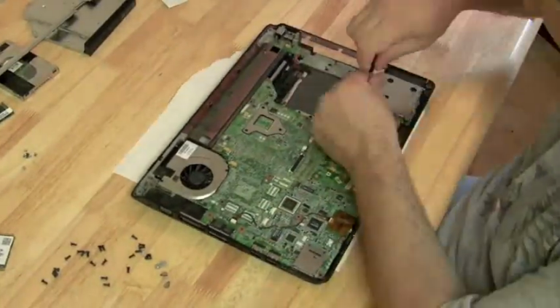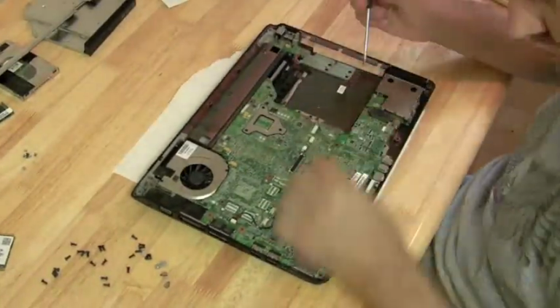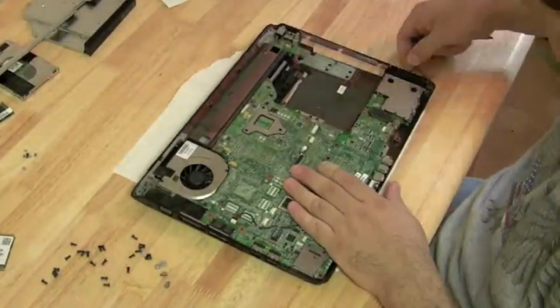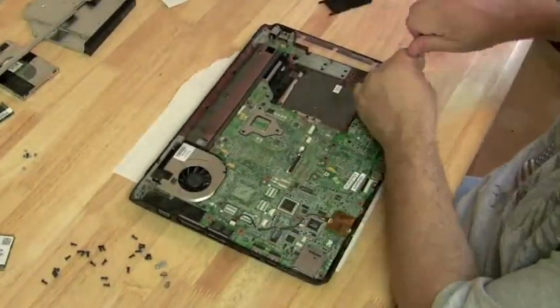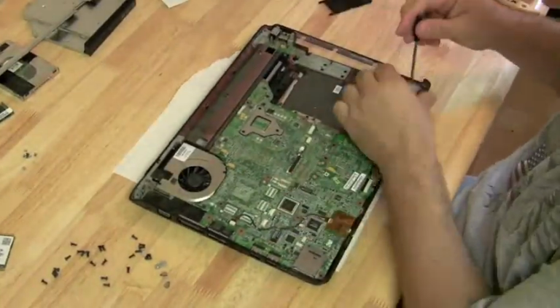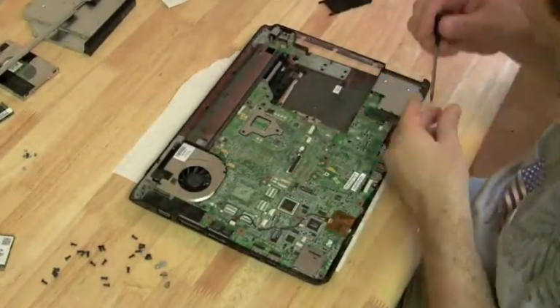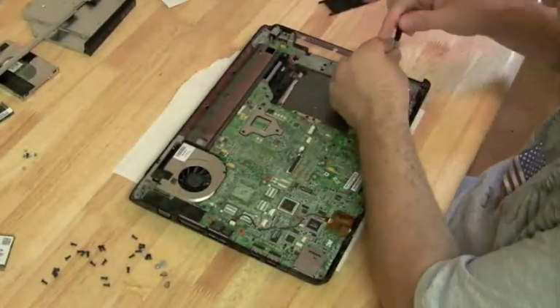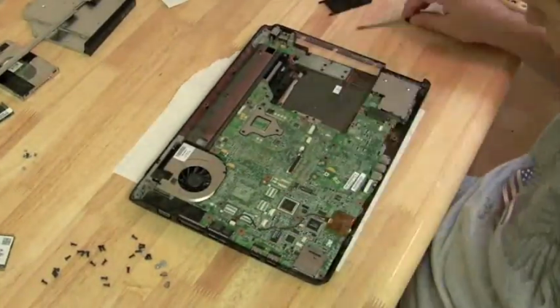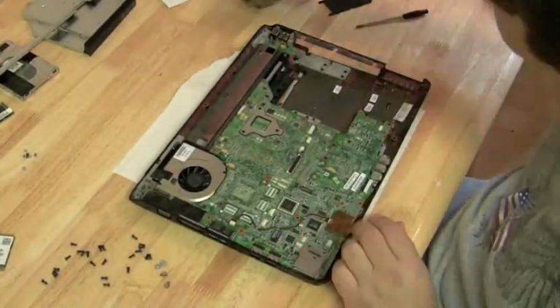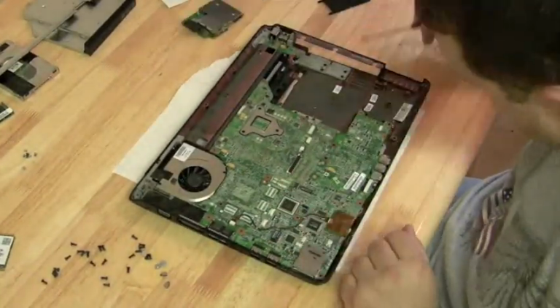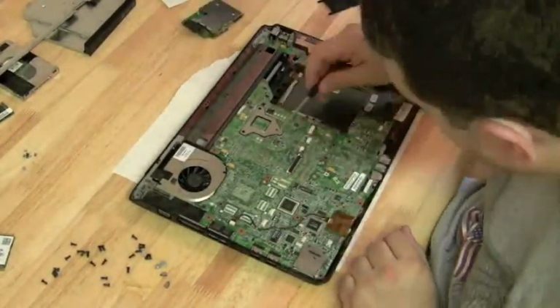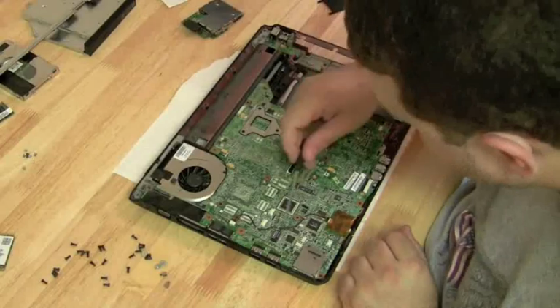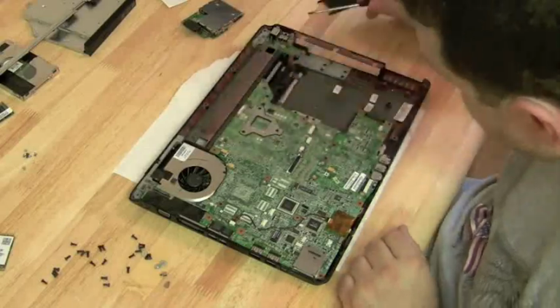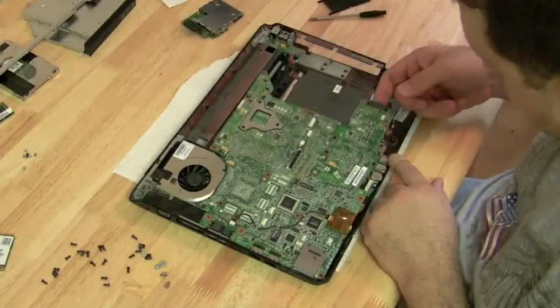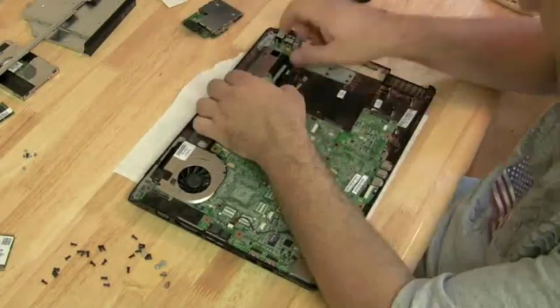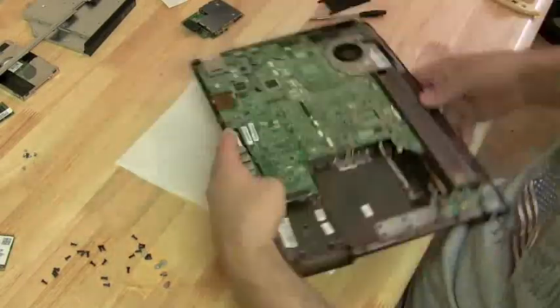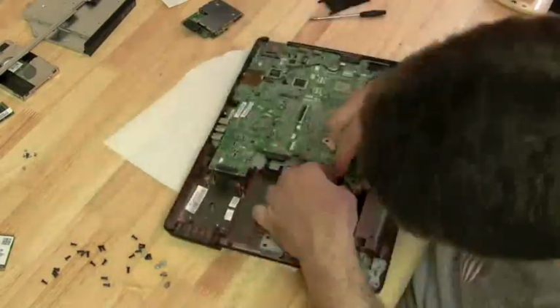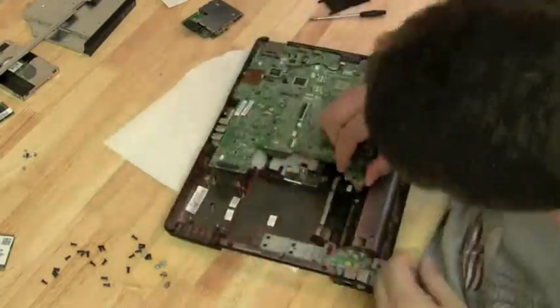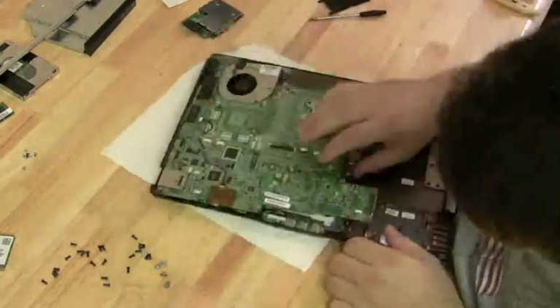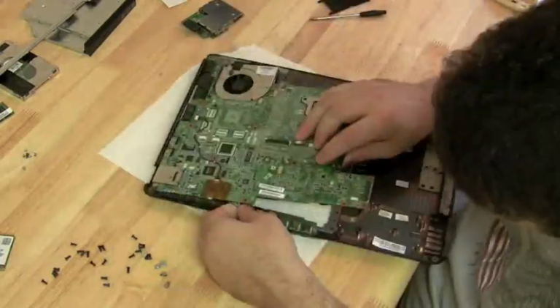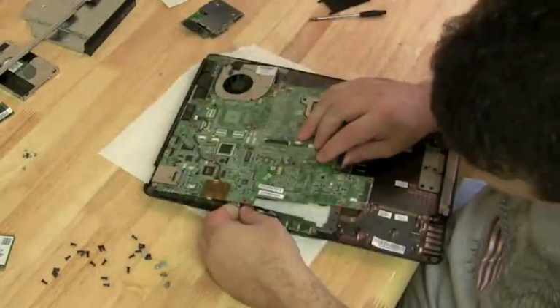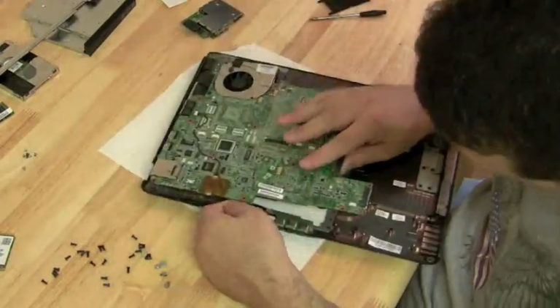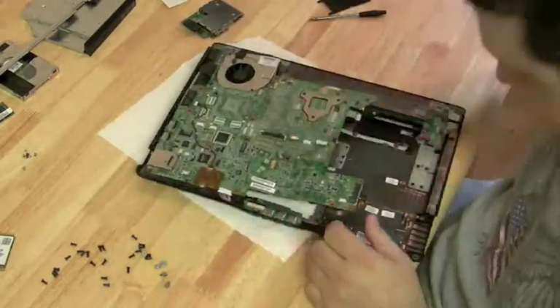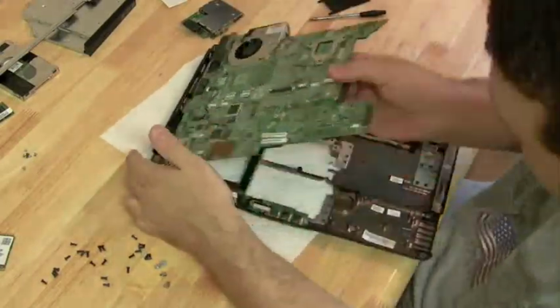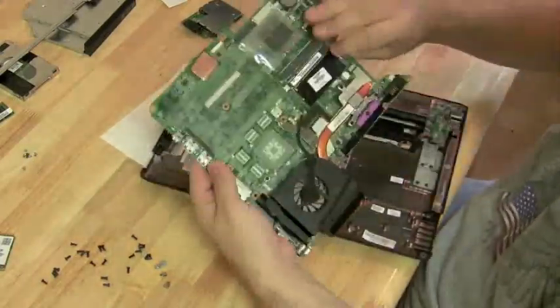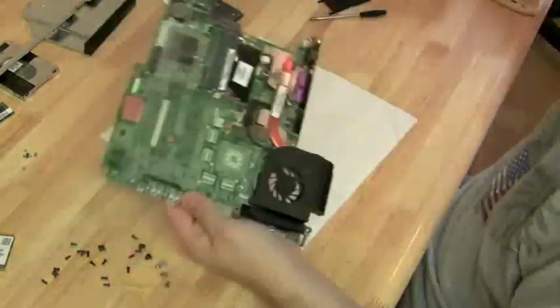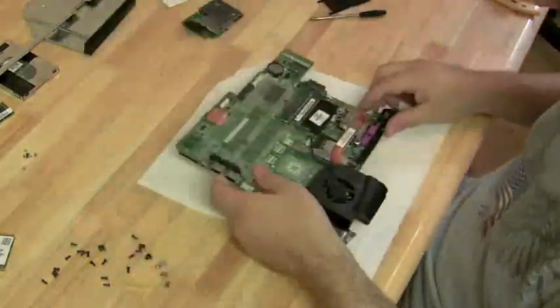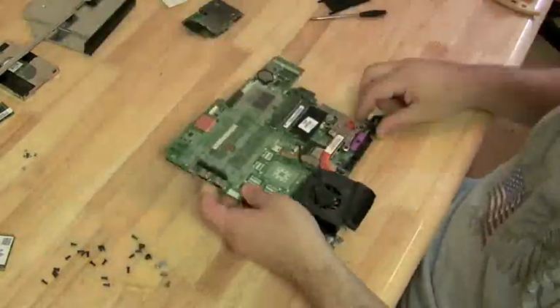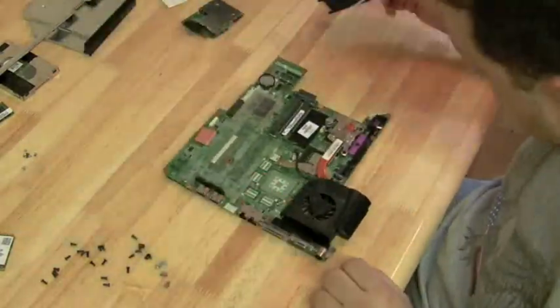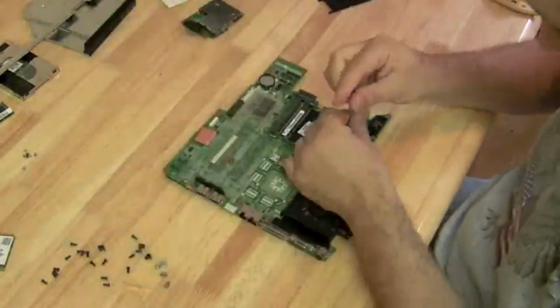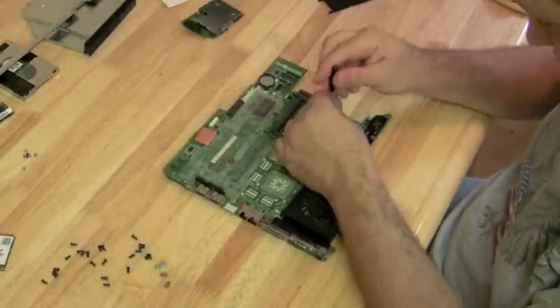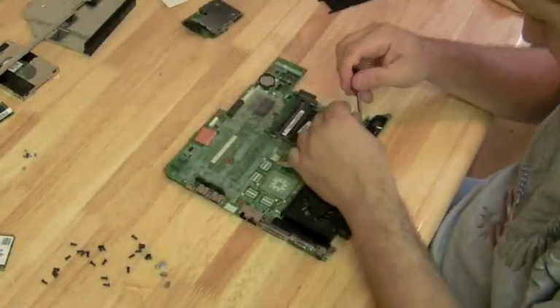There's the motherboard. Just look for all the screws with the white arrows next to them — that should give you enough indication of which screws to take out of the motherboard.